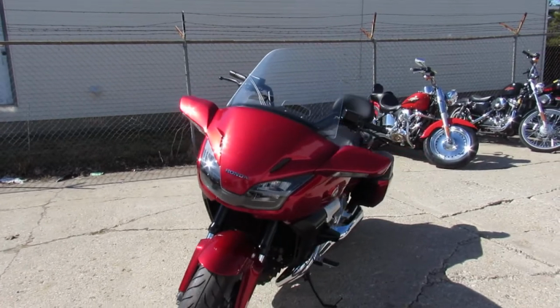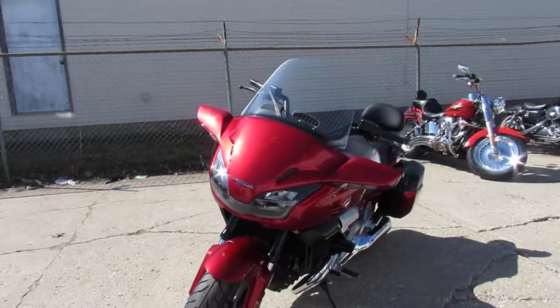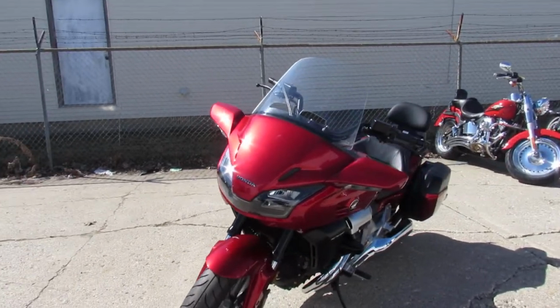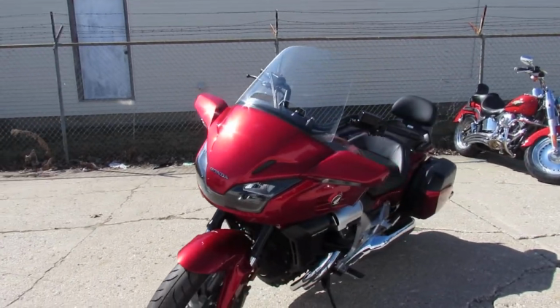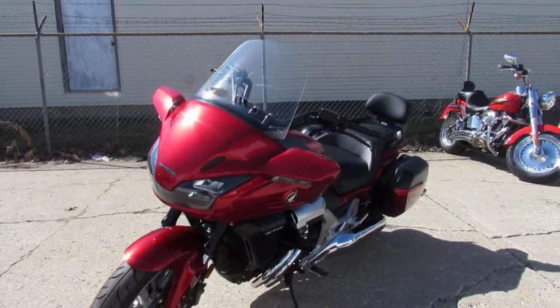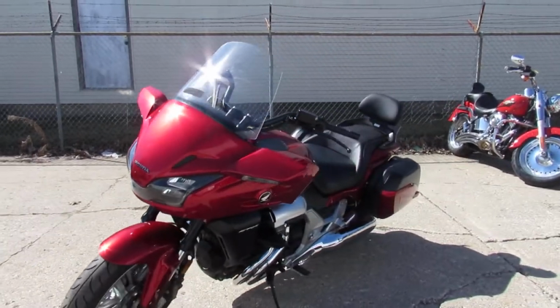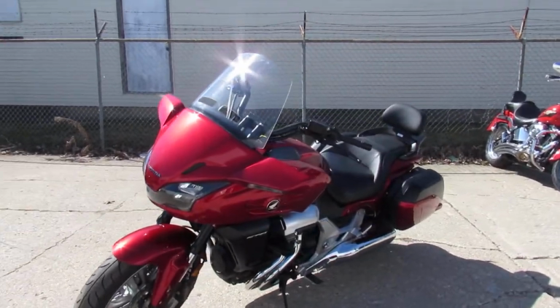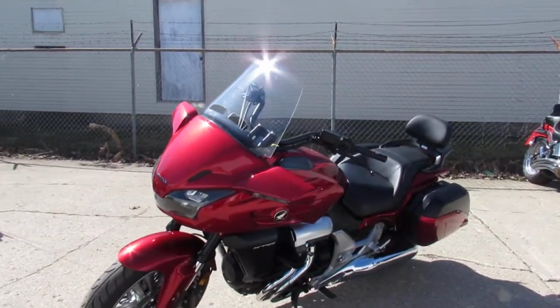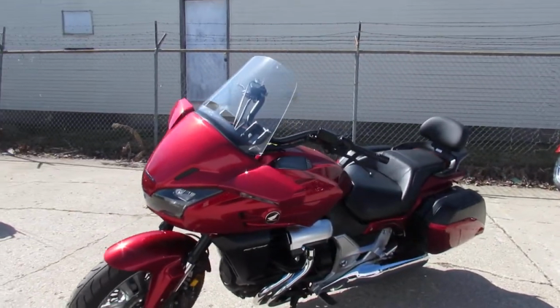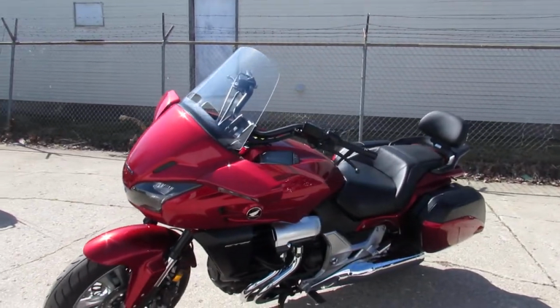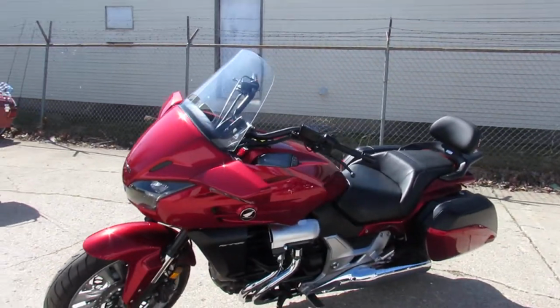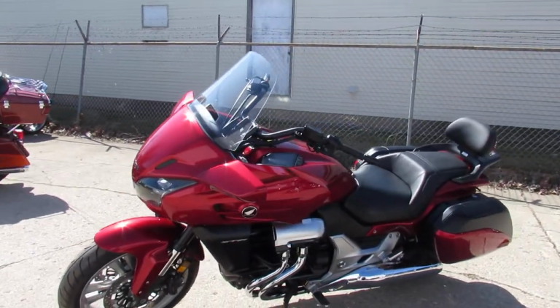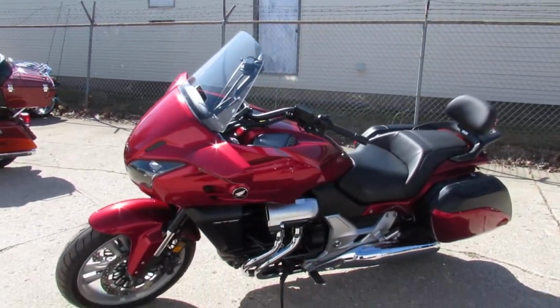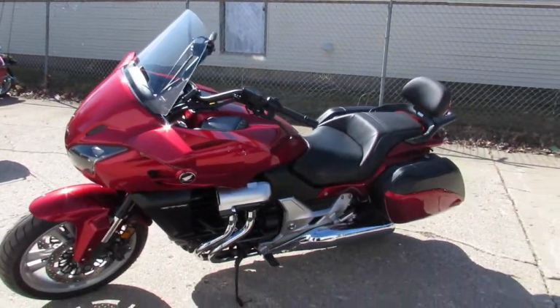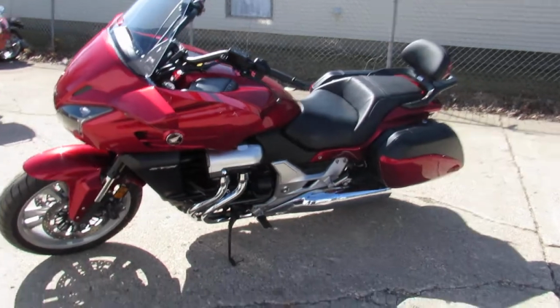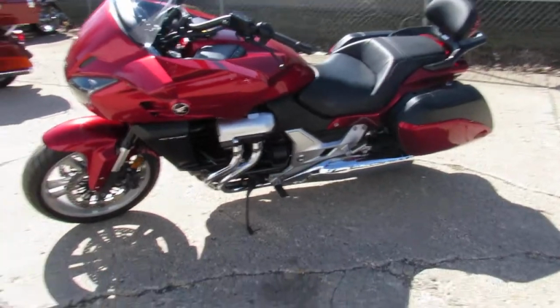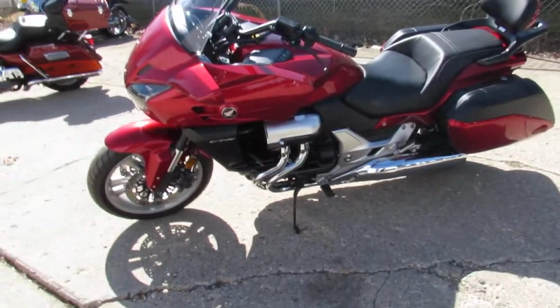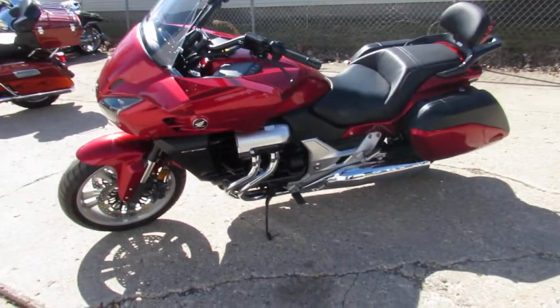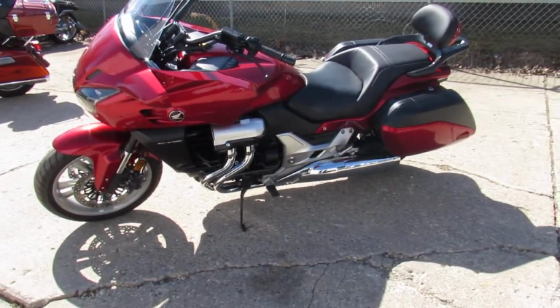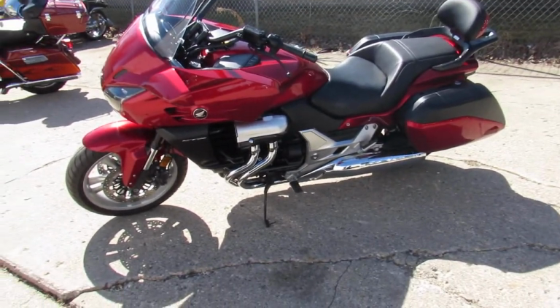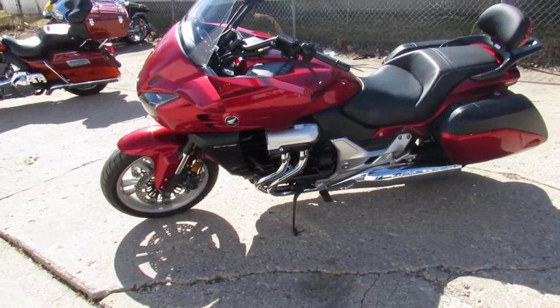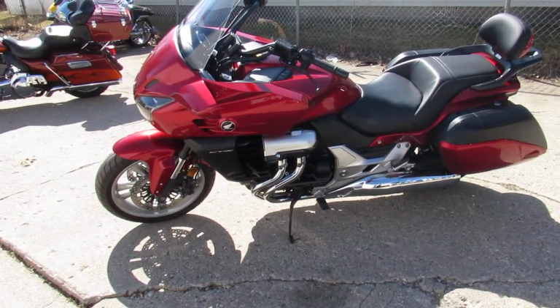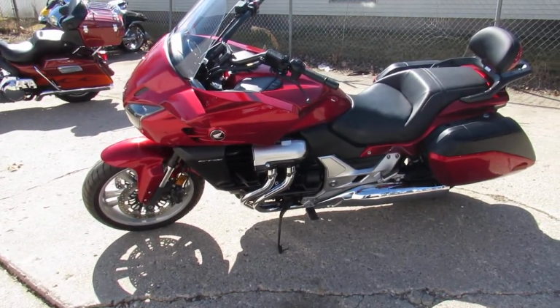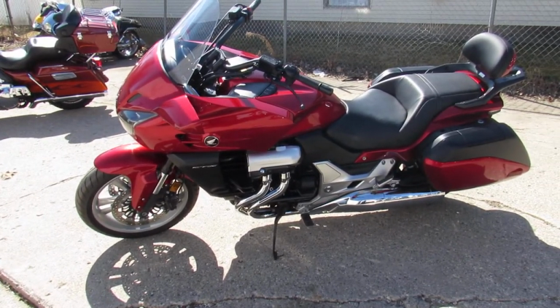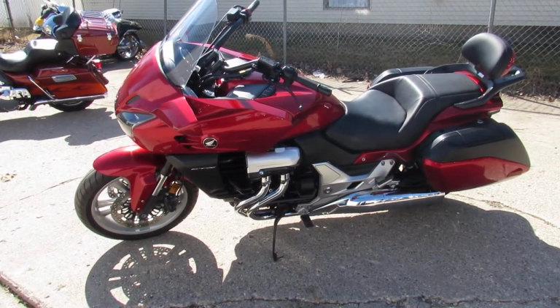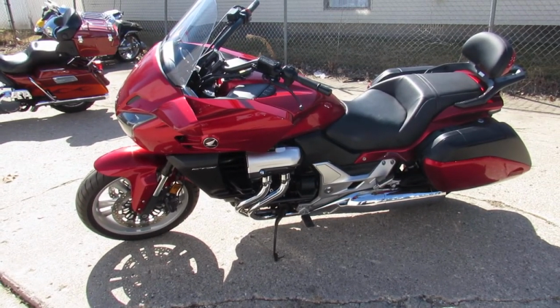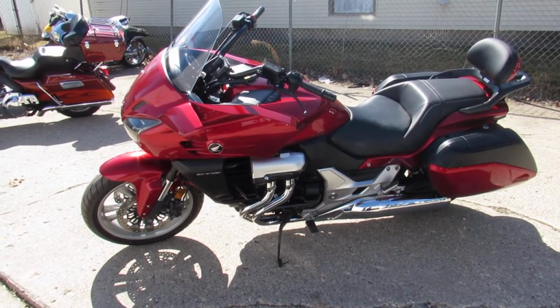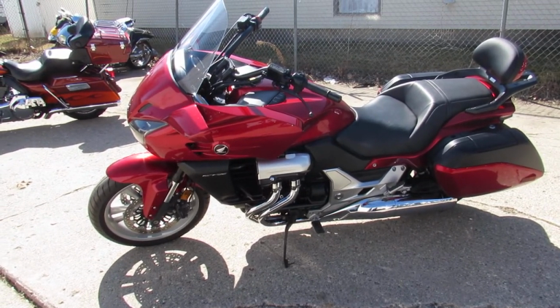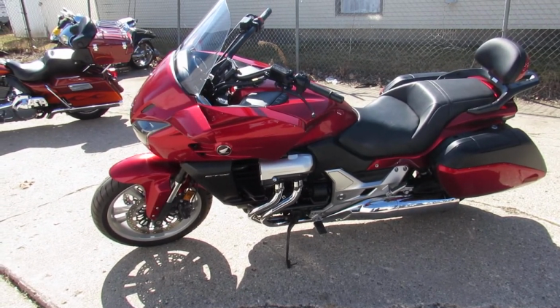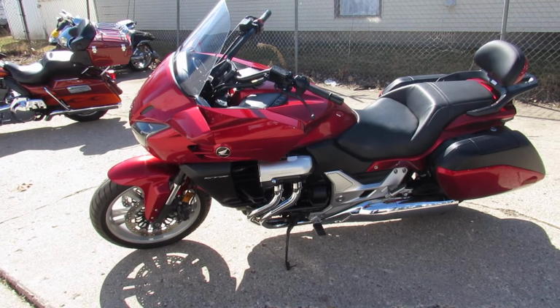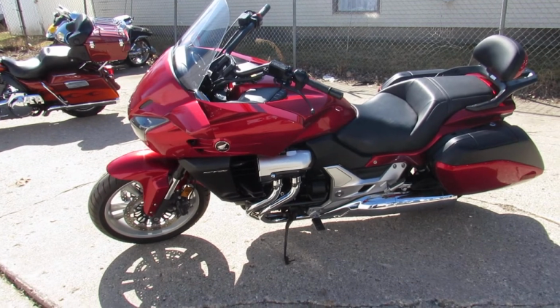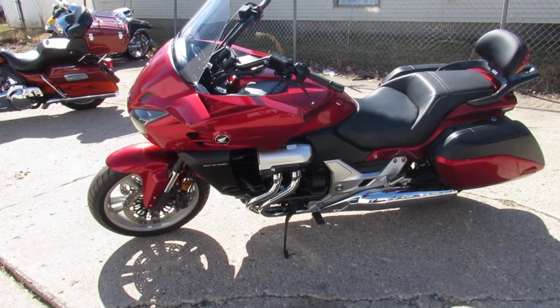This thing sold new for $15,999. Wow, I can't believe we got this thing for $7,999 — 84 miles. That's an $8,000 savings. You can't beat it.